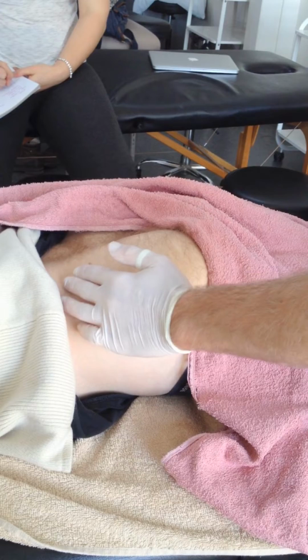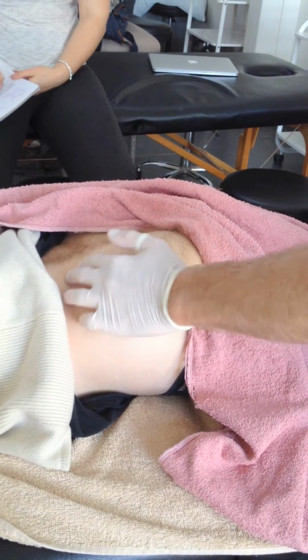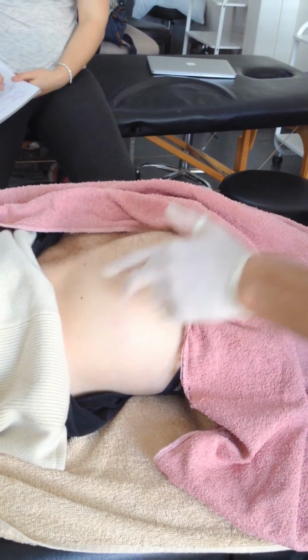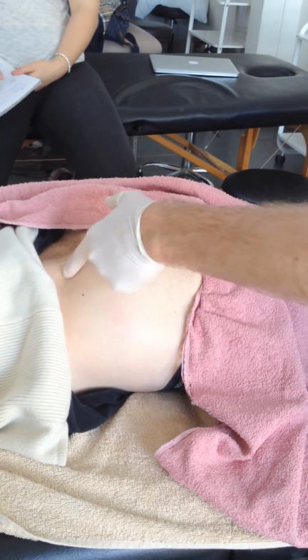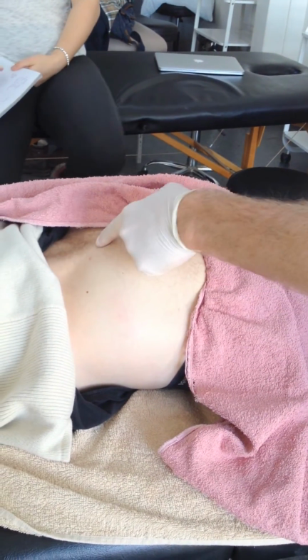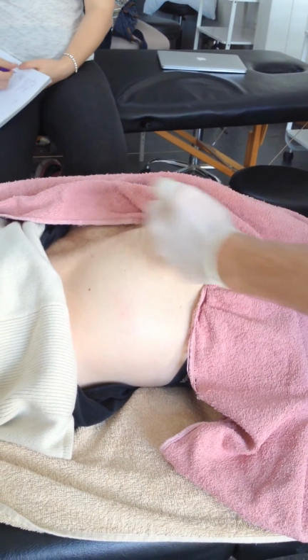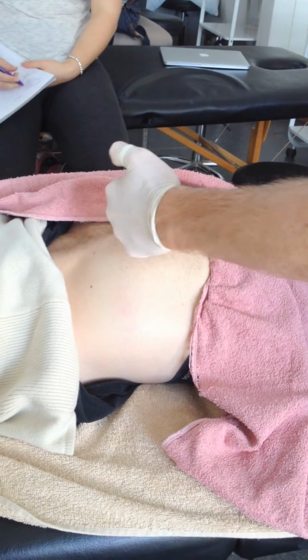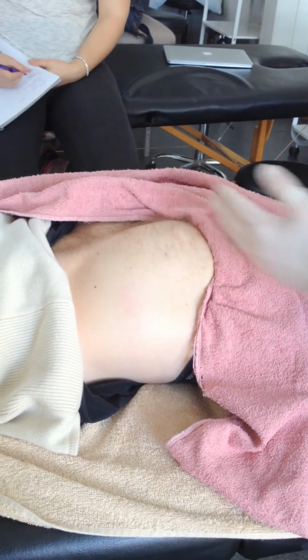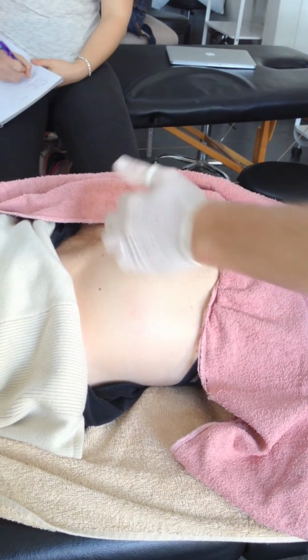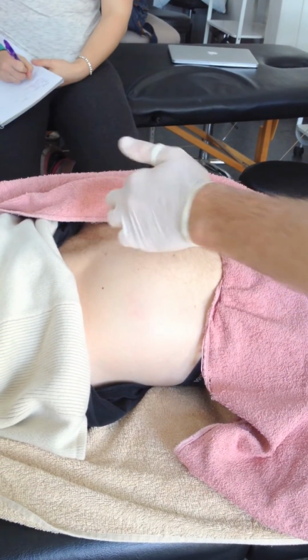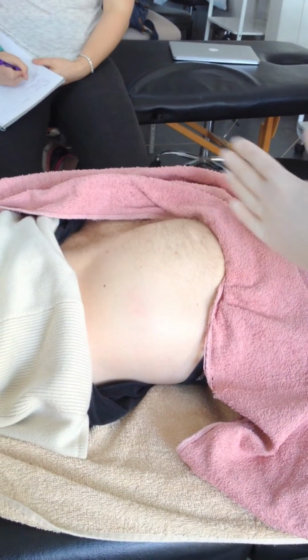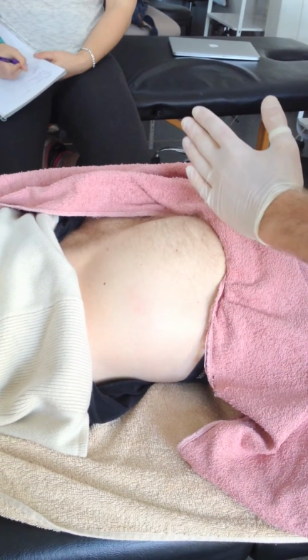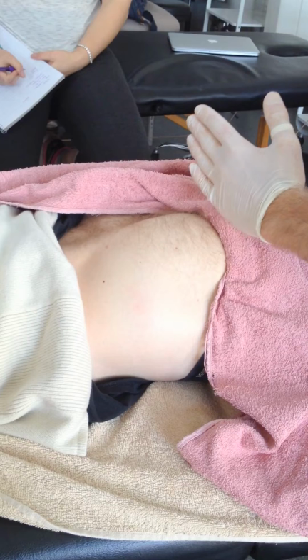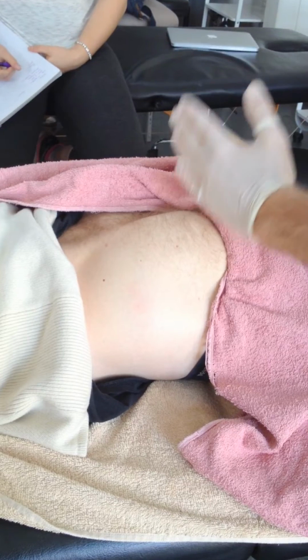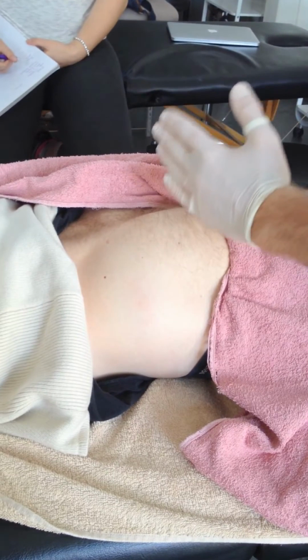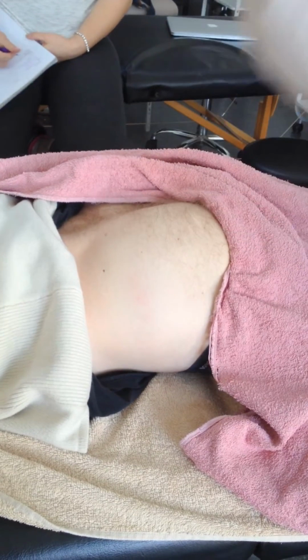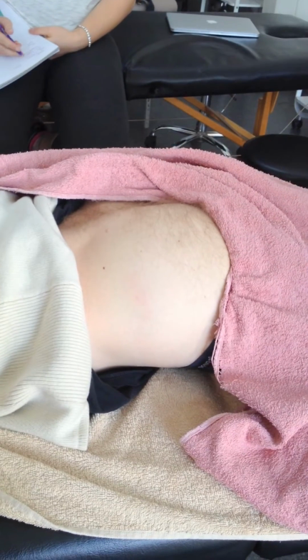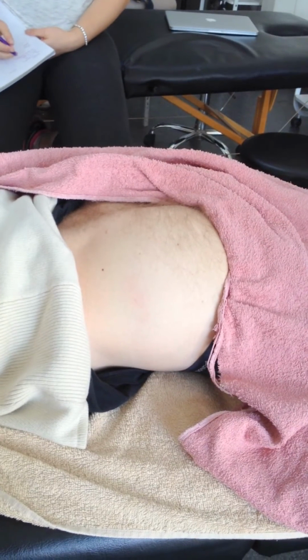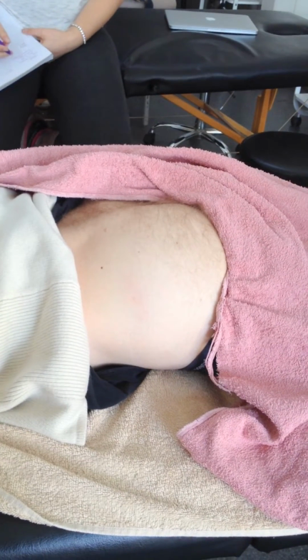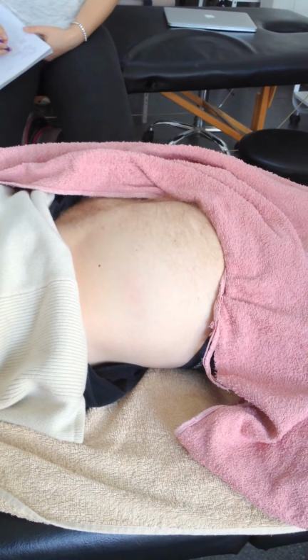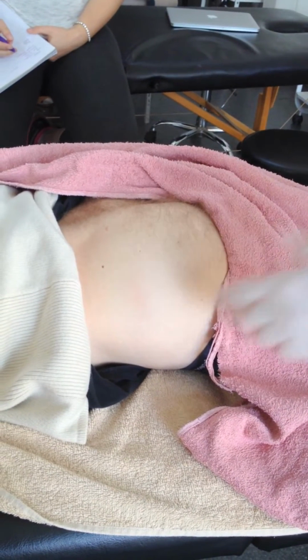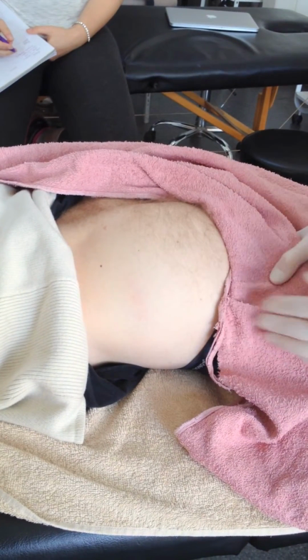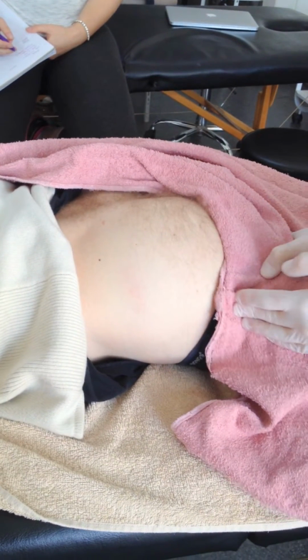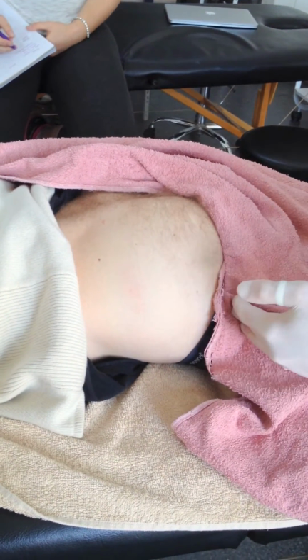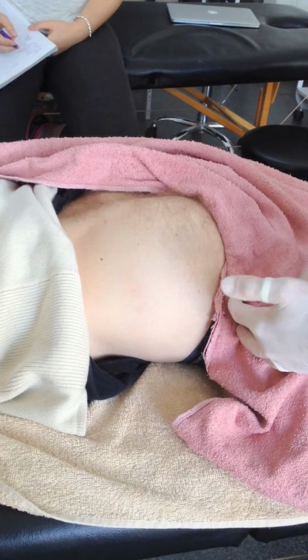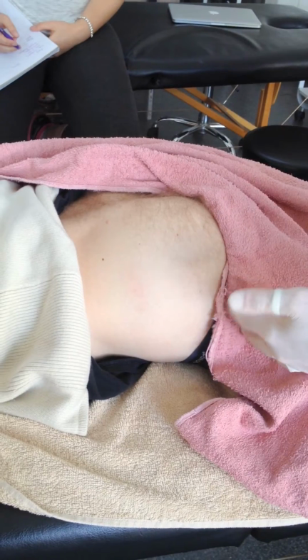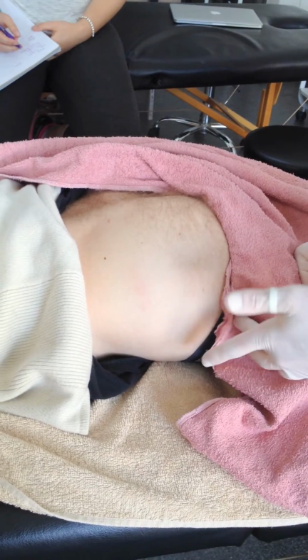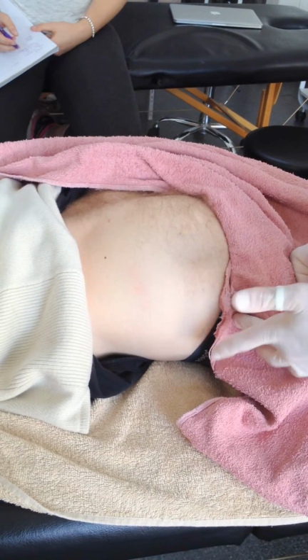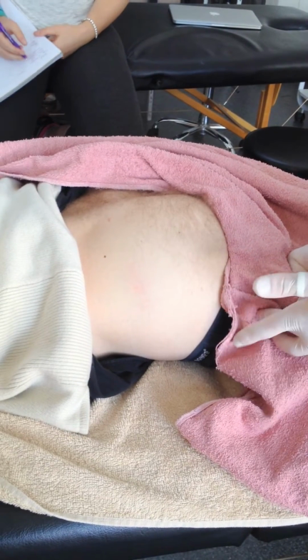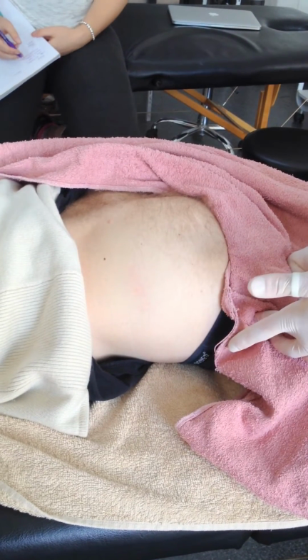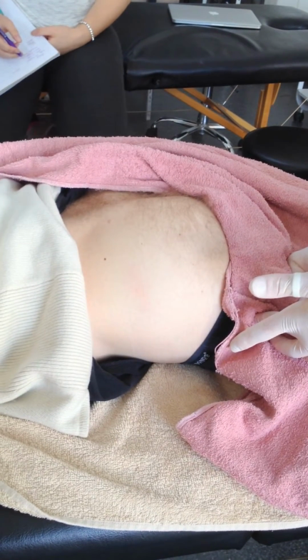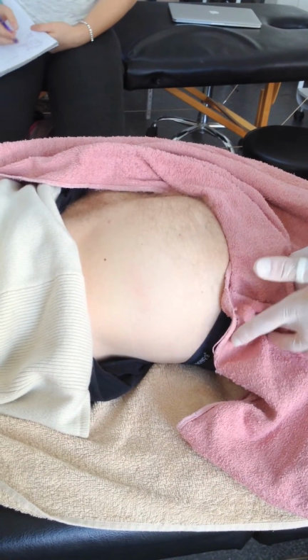It comes off the posterior aspect of the ileum, and then the sacrum and down onto the coccyx and that sacrotuberous ligament. And then cutting across into the ITB and the gluteal tuberosity.